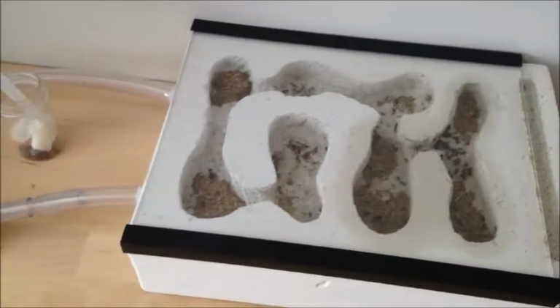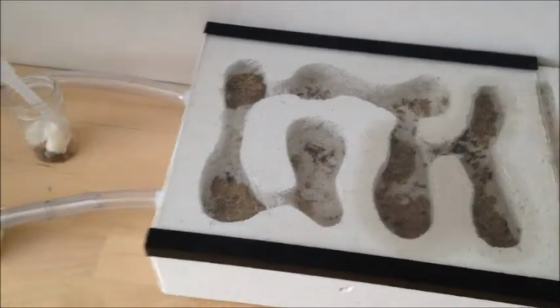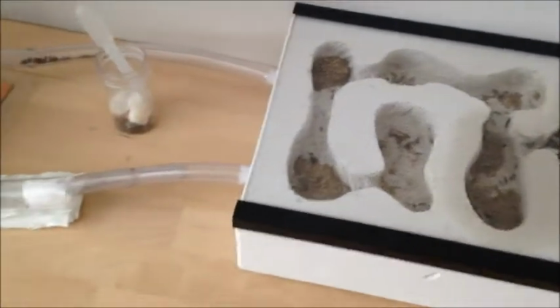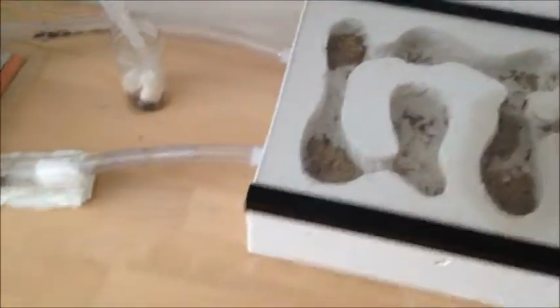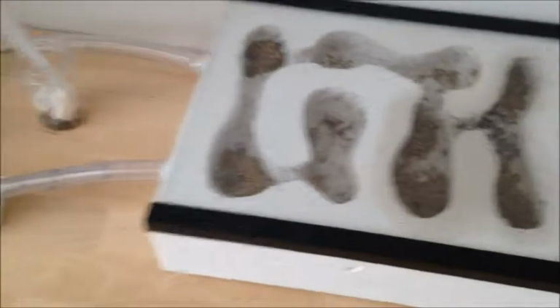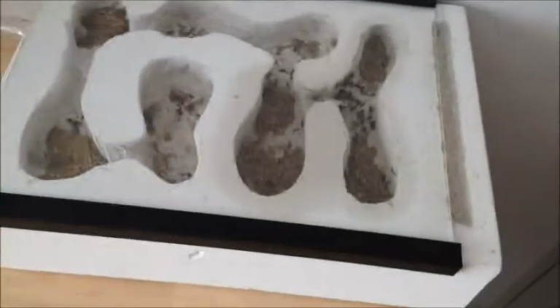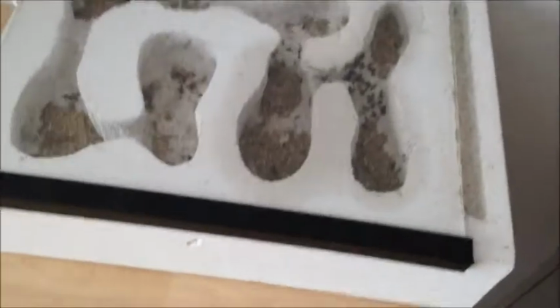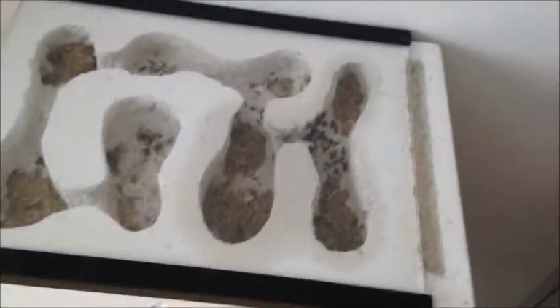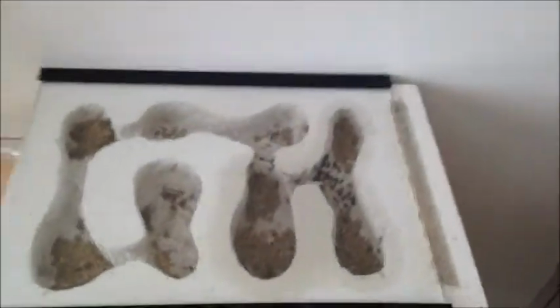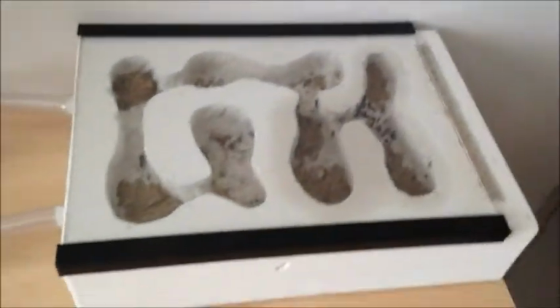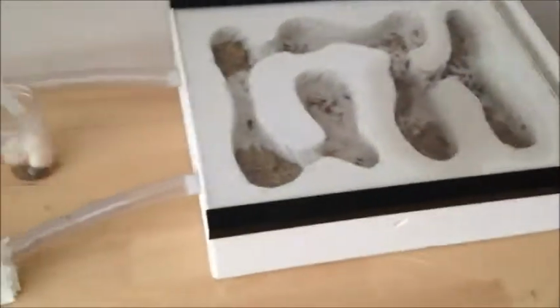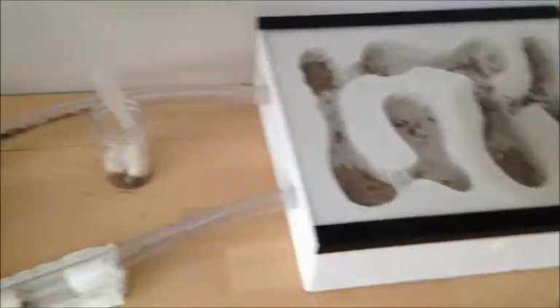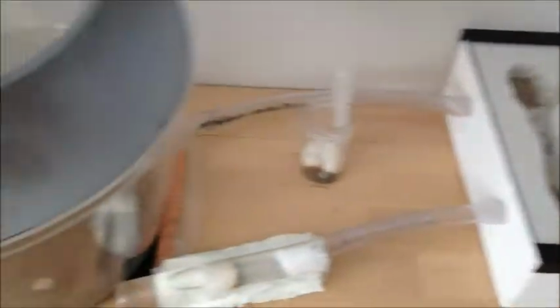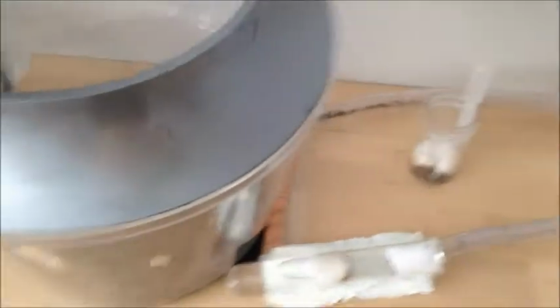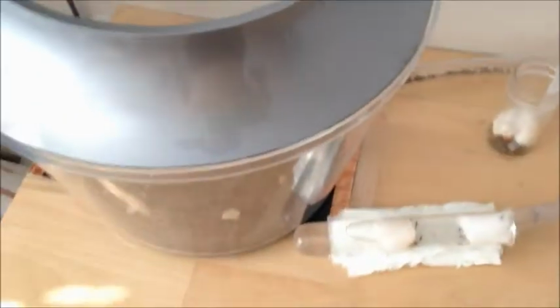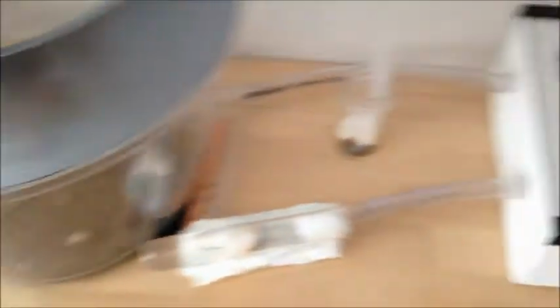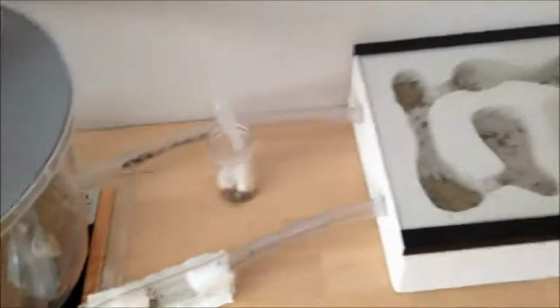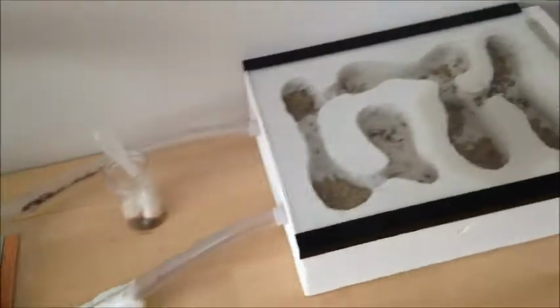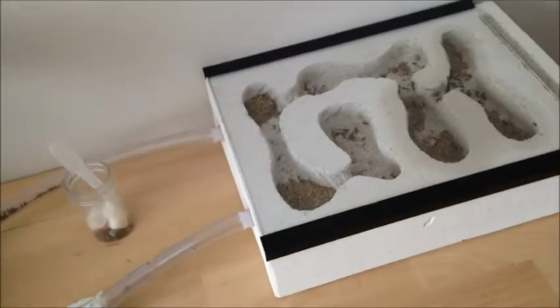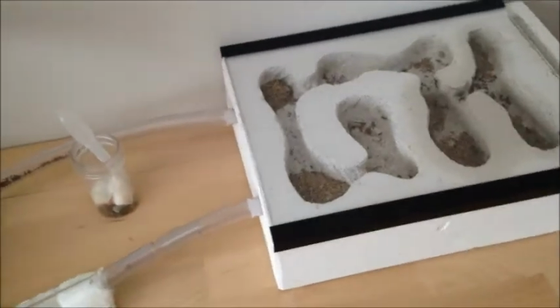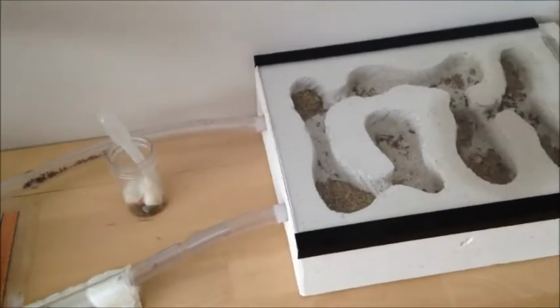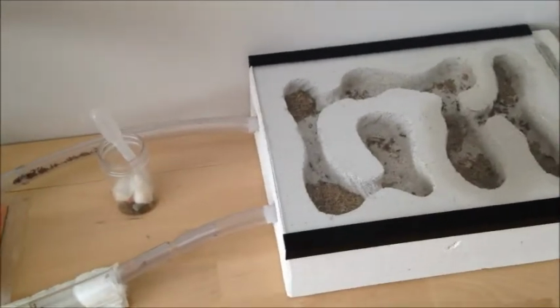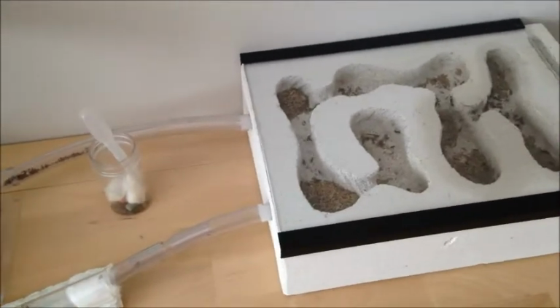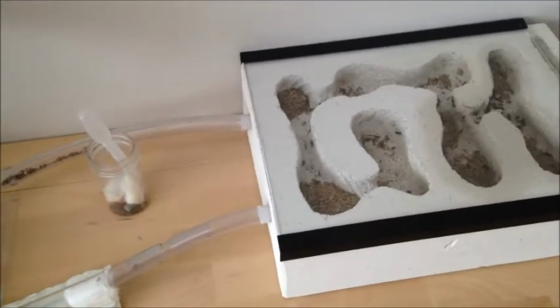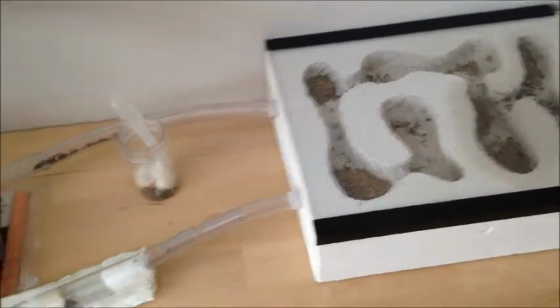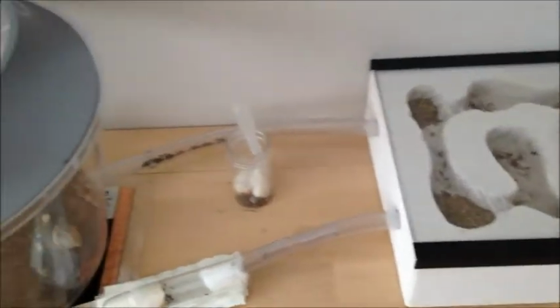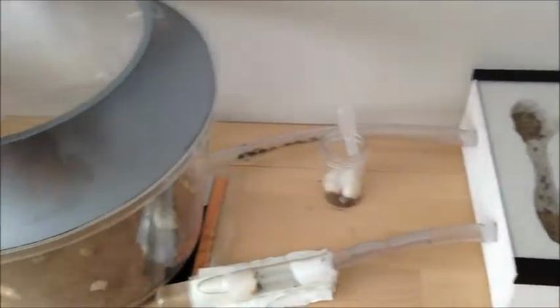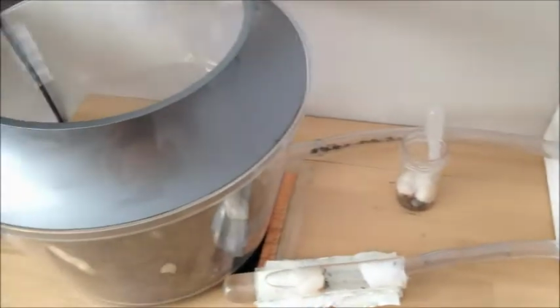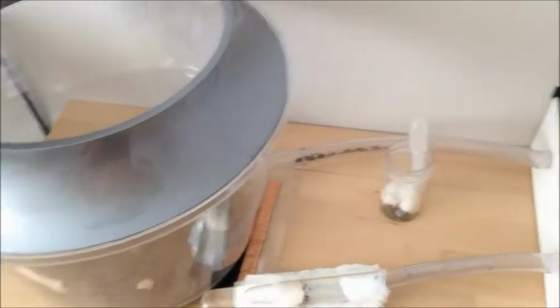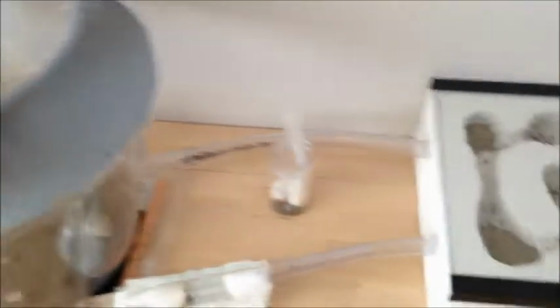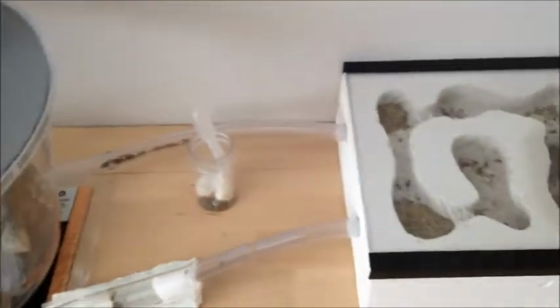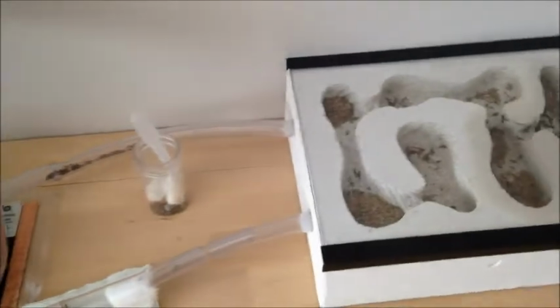Yeah, I hope you like this little short snippy video of my Messors and their update. Please like and subscribe and I'll see you in the next one.